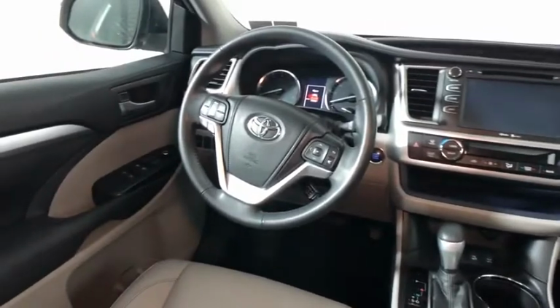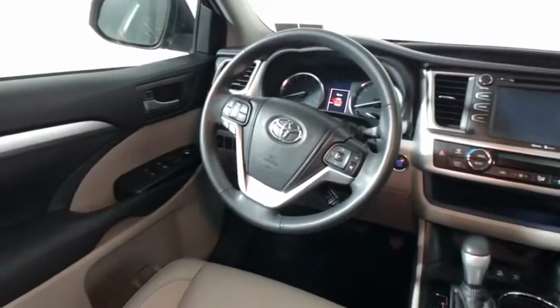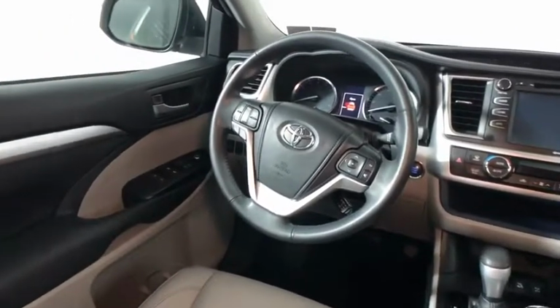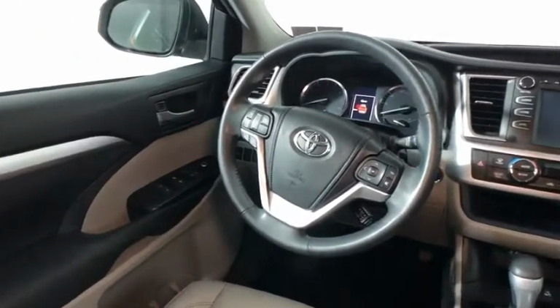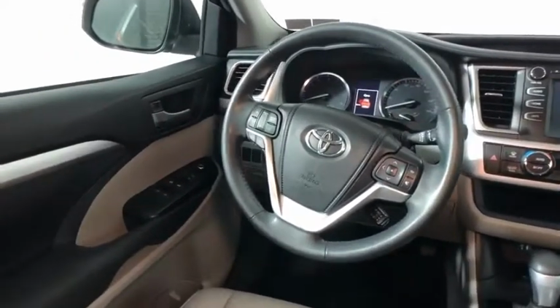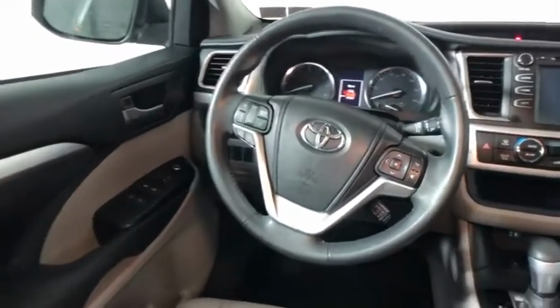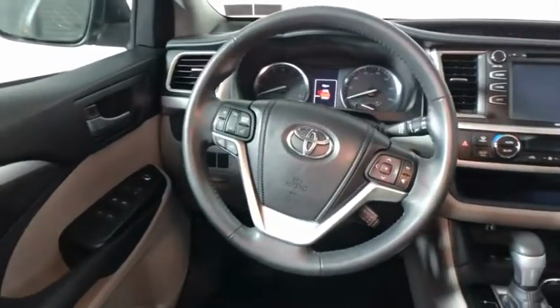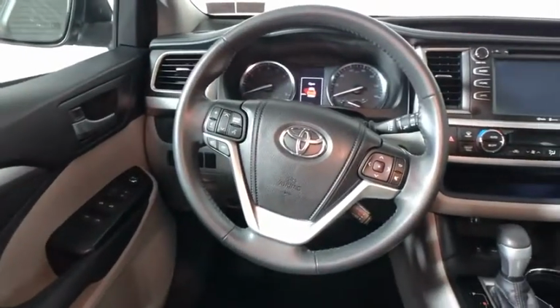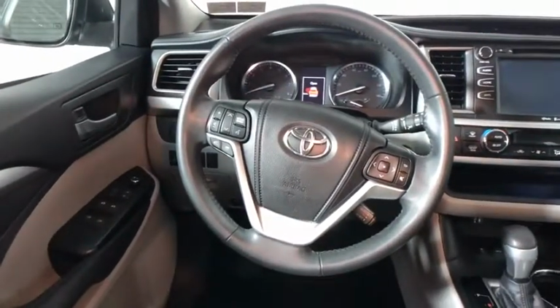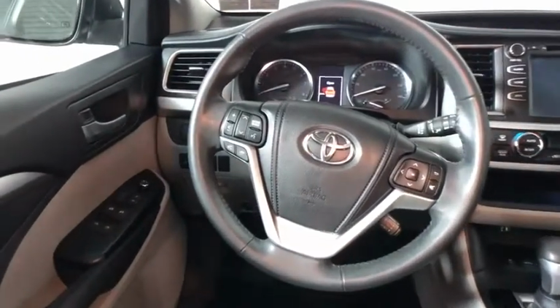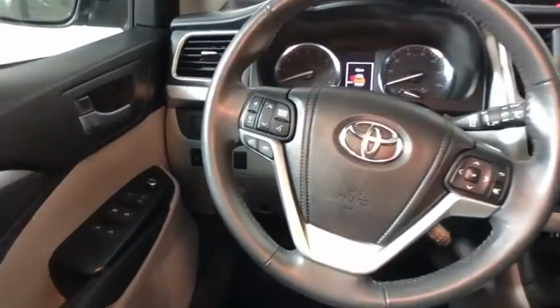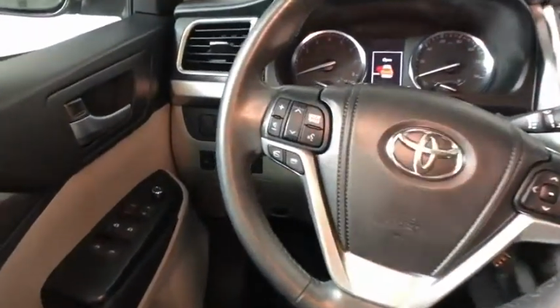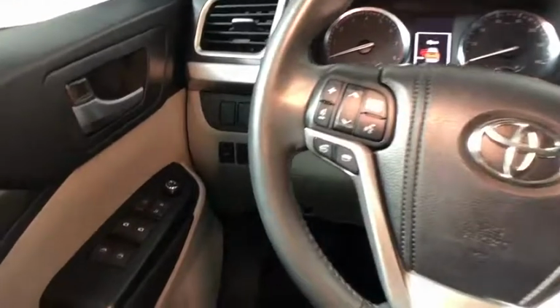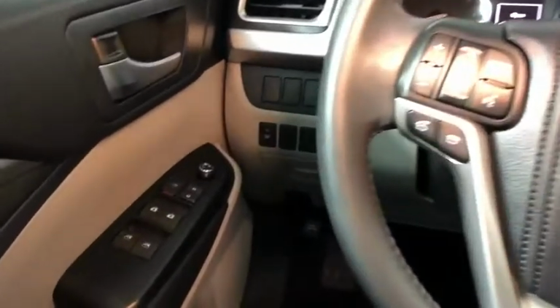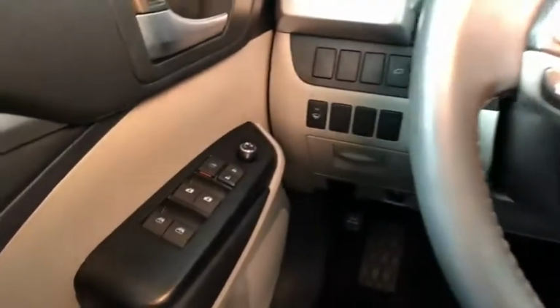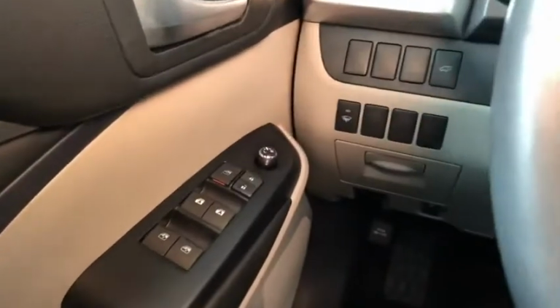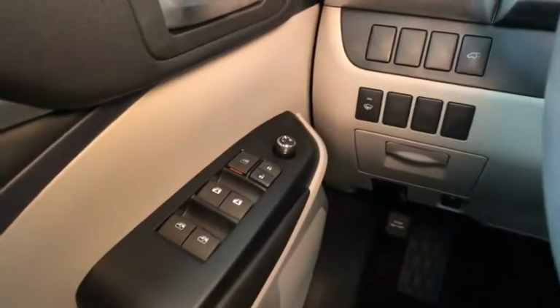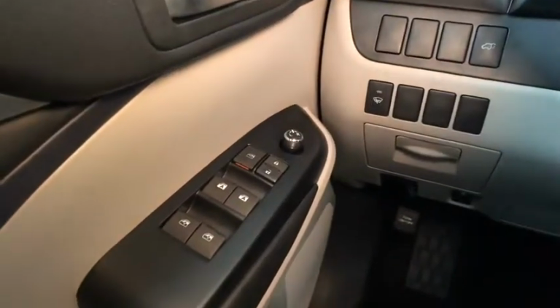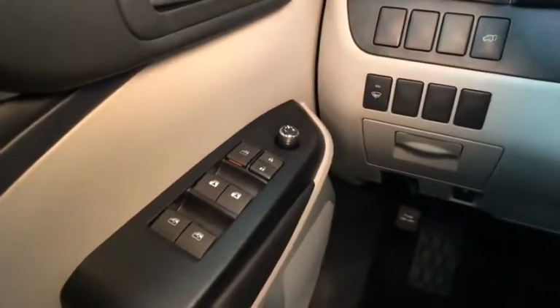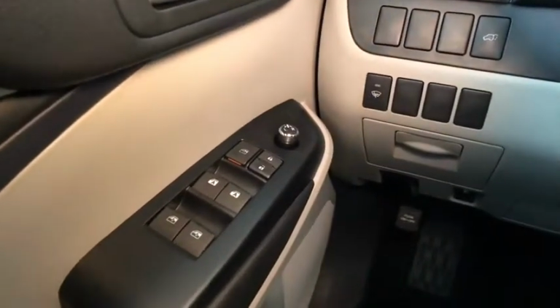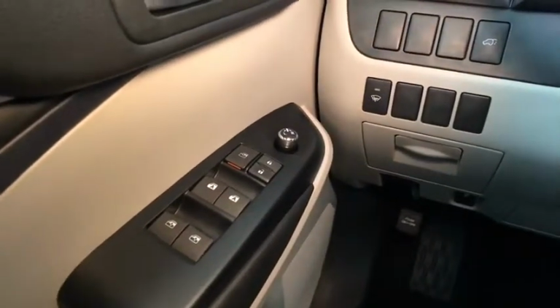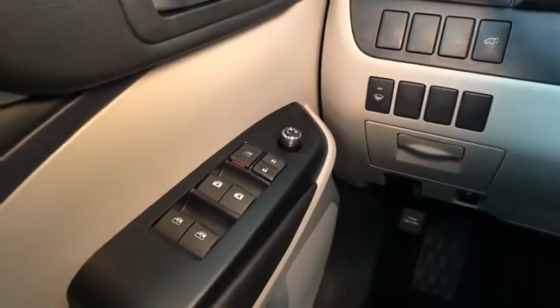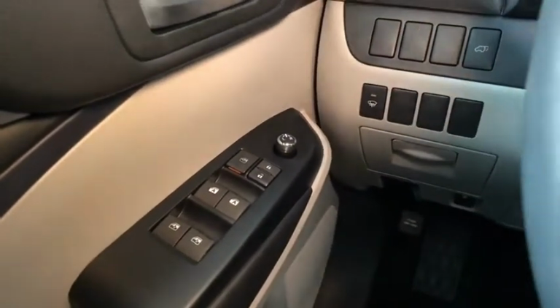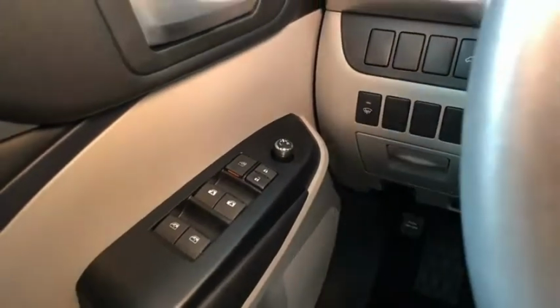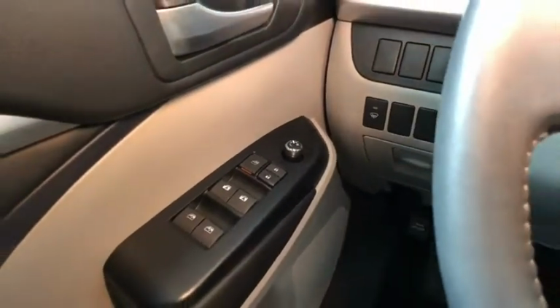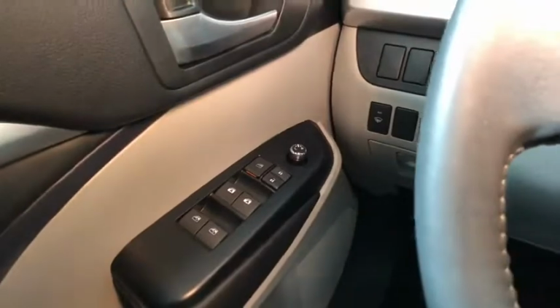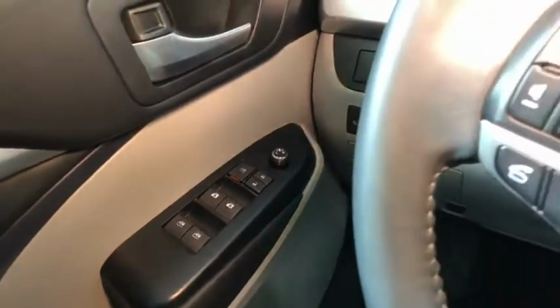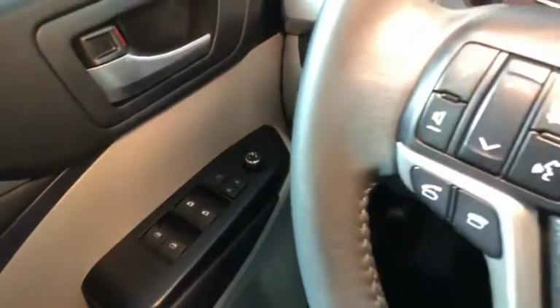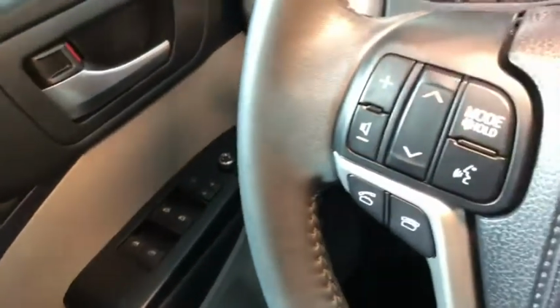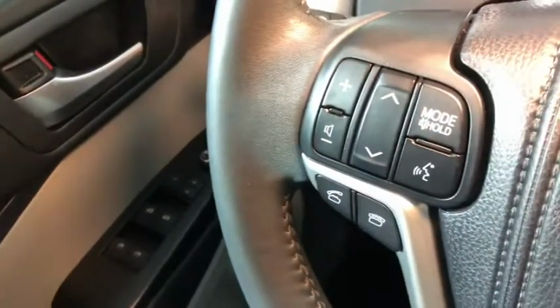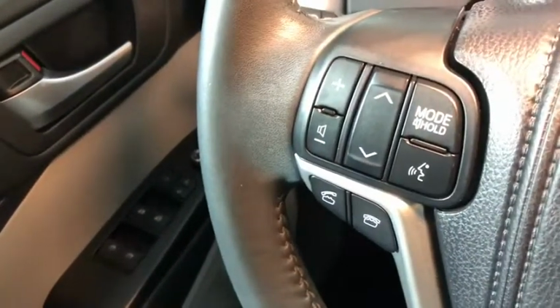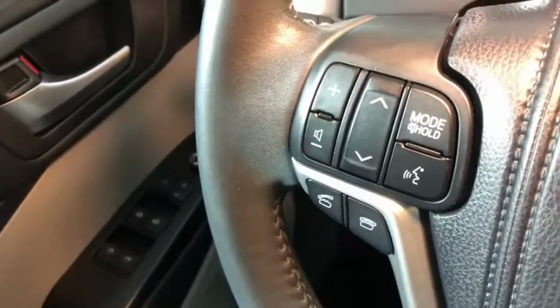This vehicle has less than 85,000 miles. Here are some of this vehicle's great options: backup camera, navigation system, heated seats, traction control, dual airbags, power steering, alloy wheels.